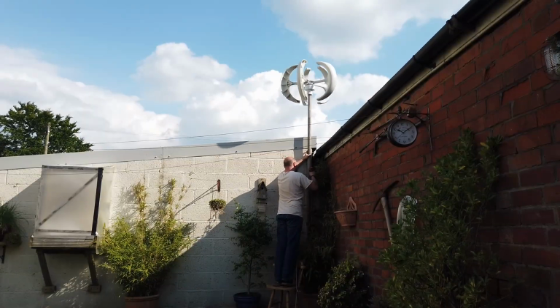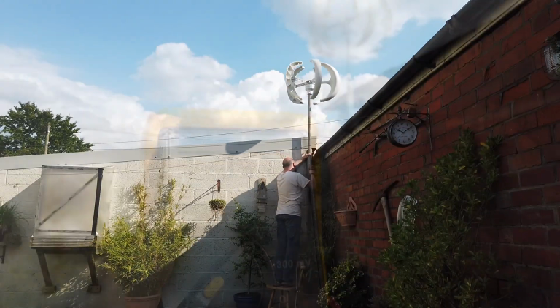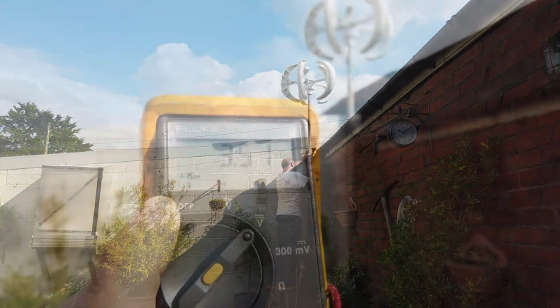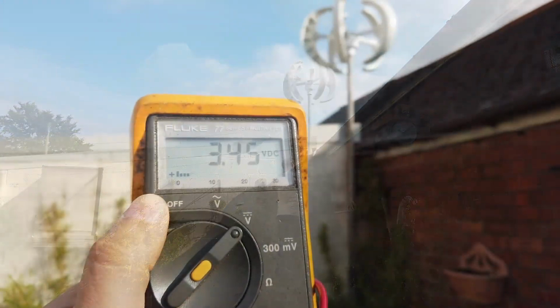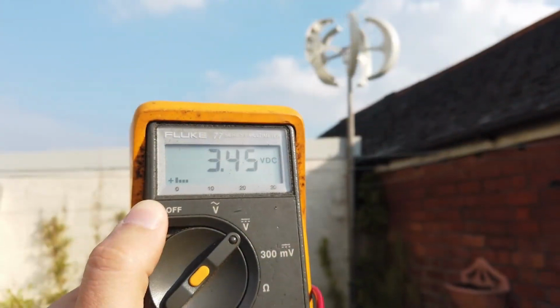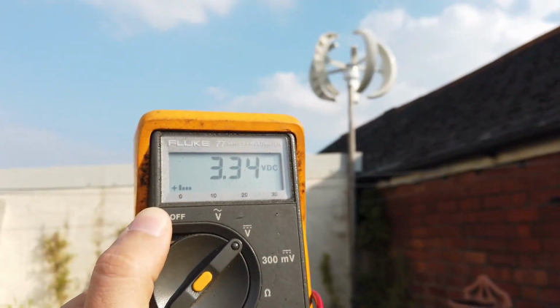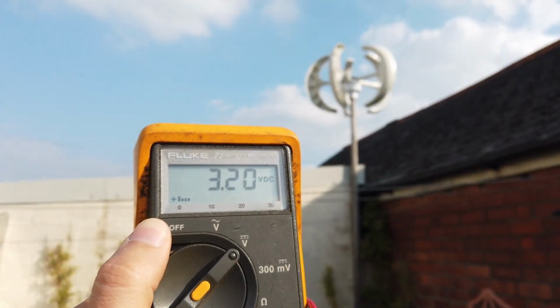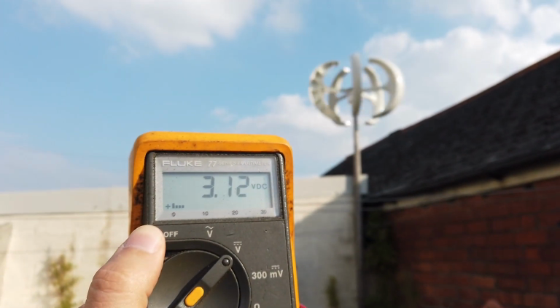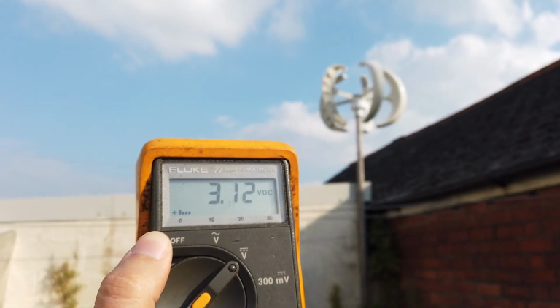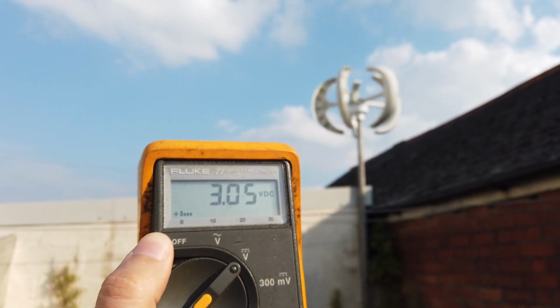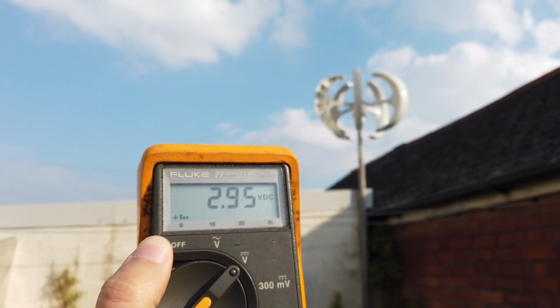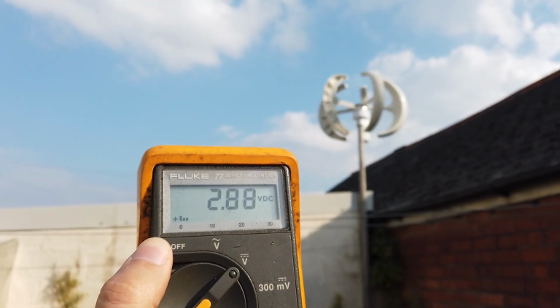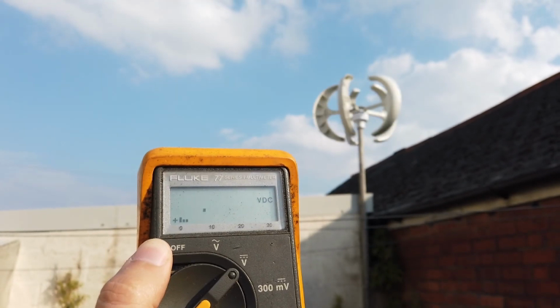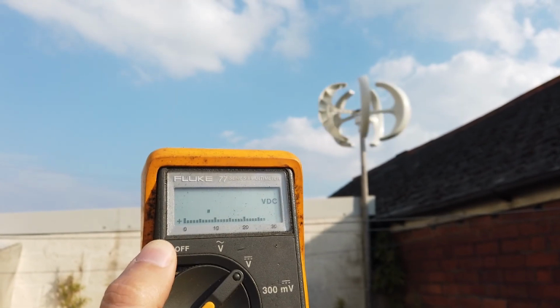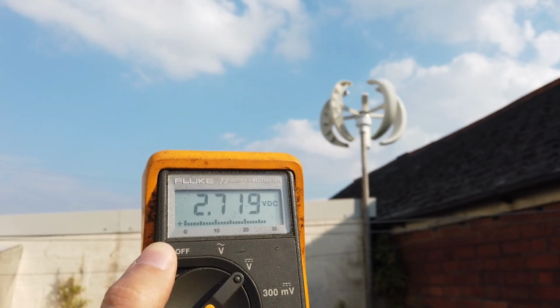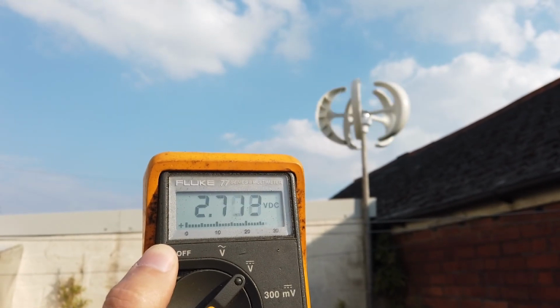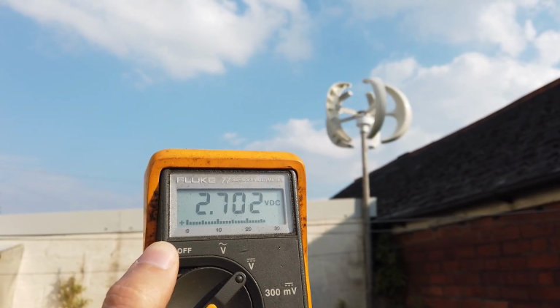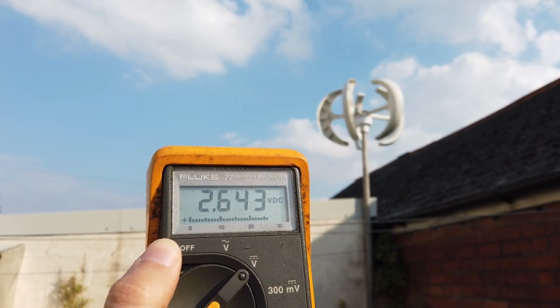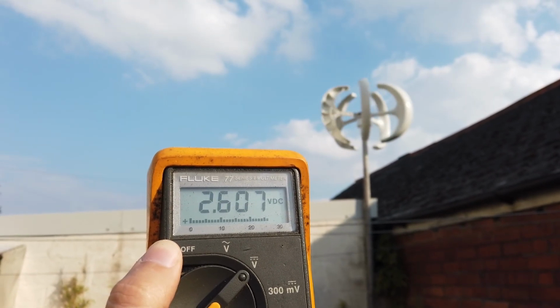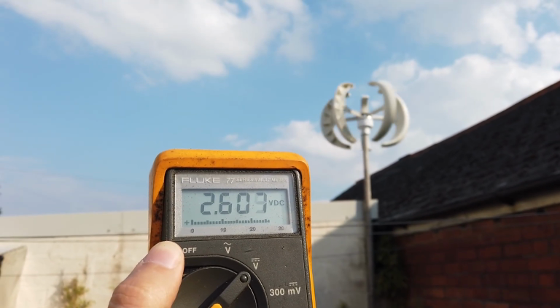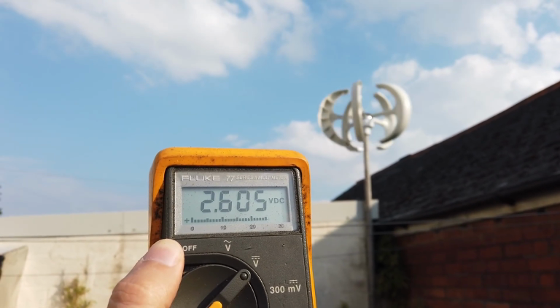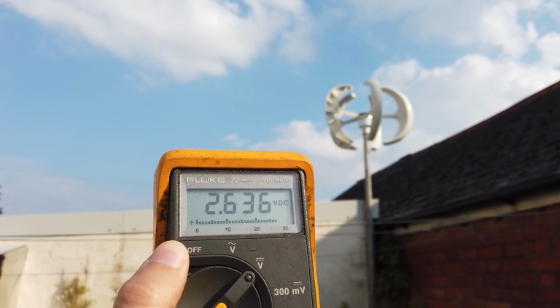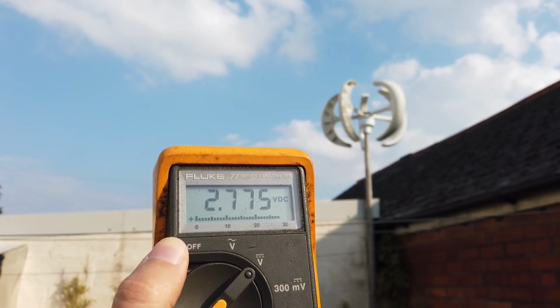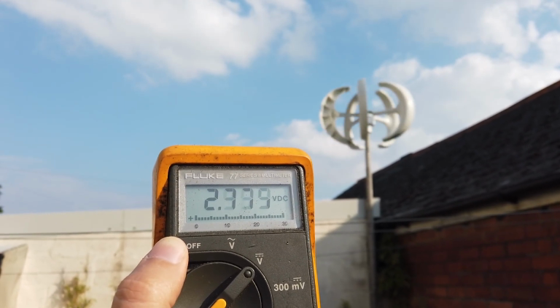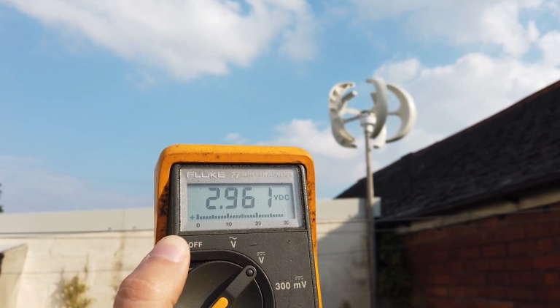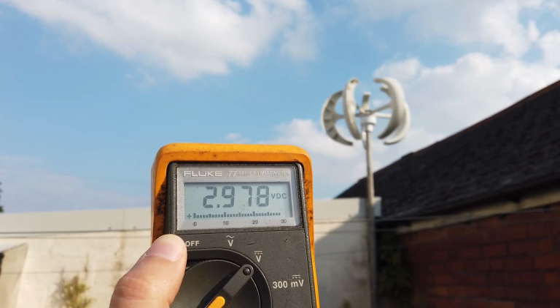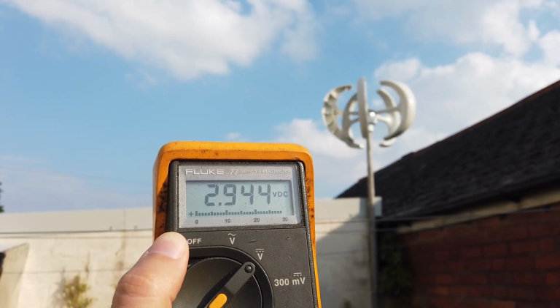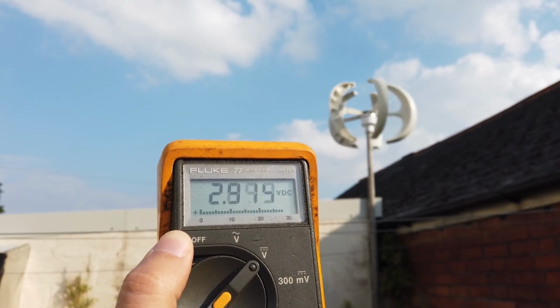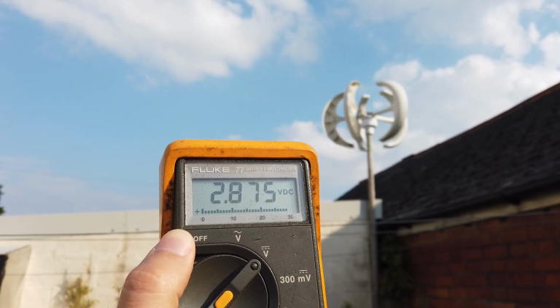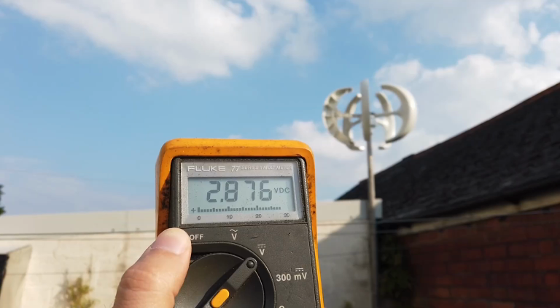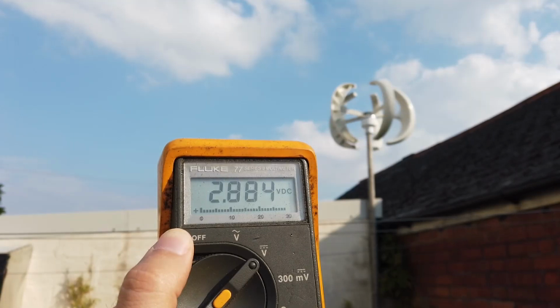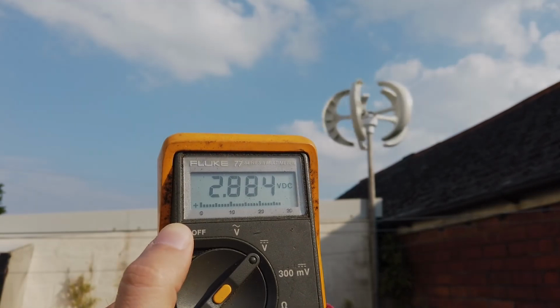Well, voltage is a little bit low, really — it's sort of two or three volts. And here's the sad news, guys: it's not going to get much better than that.